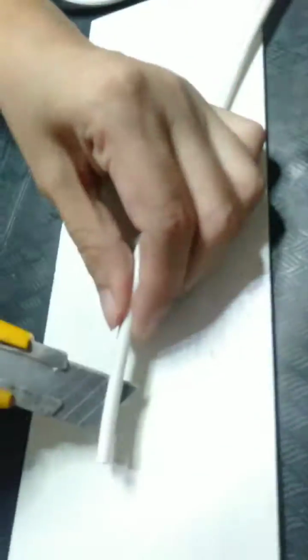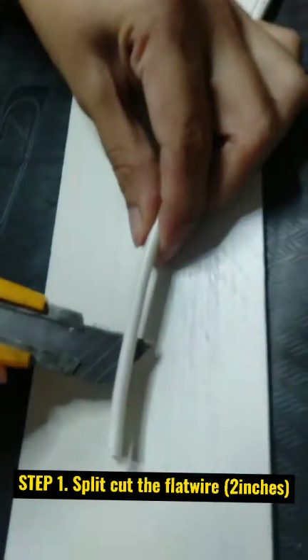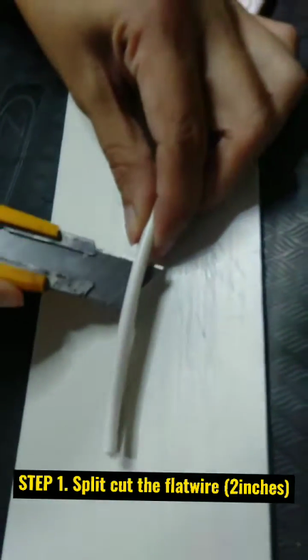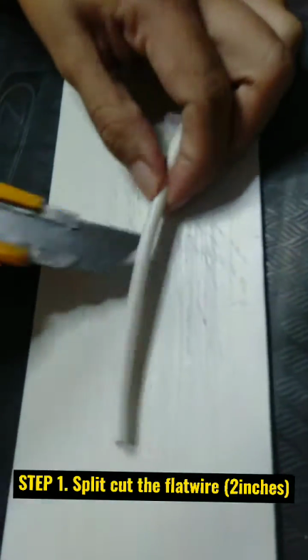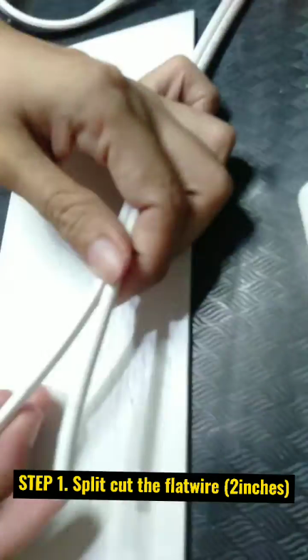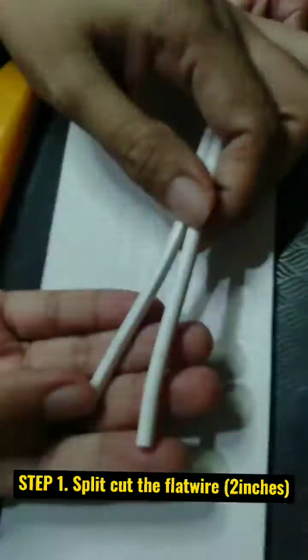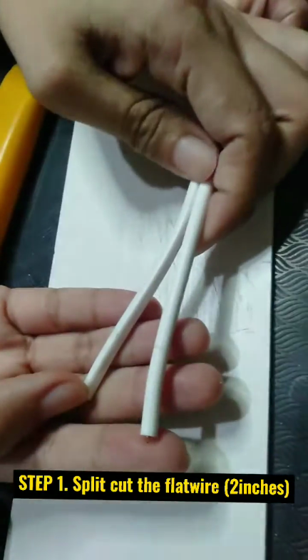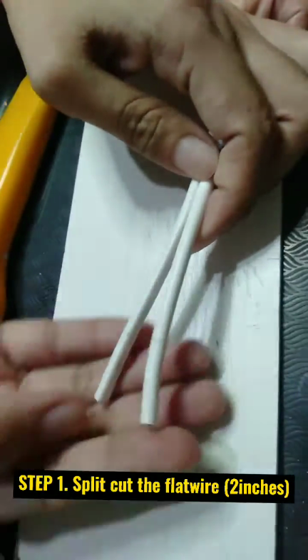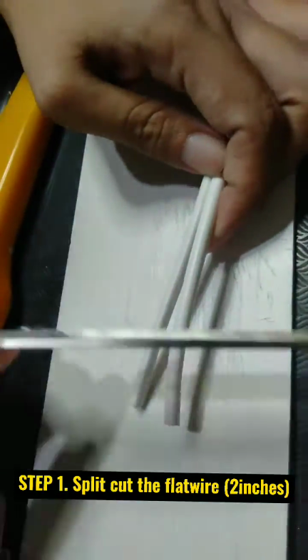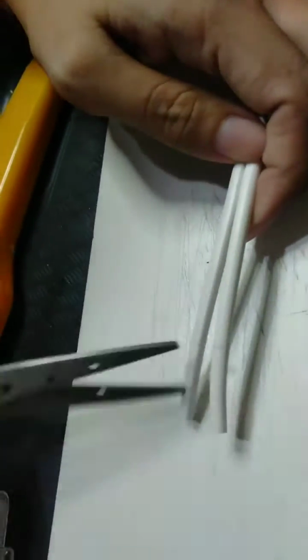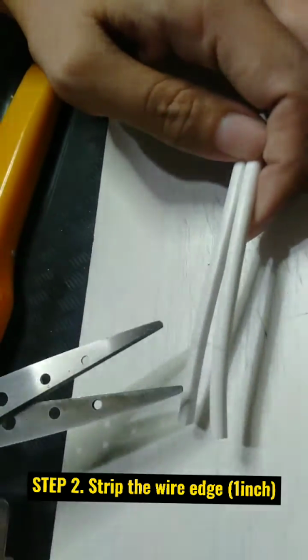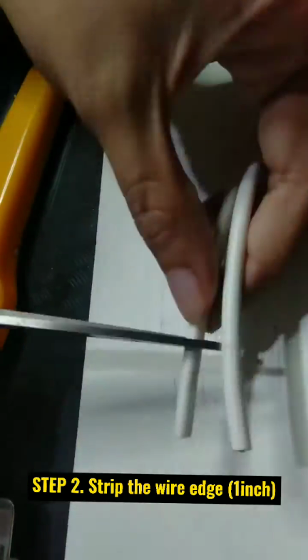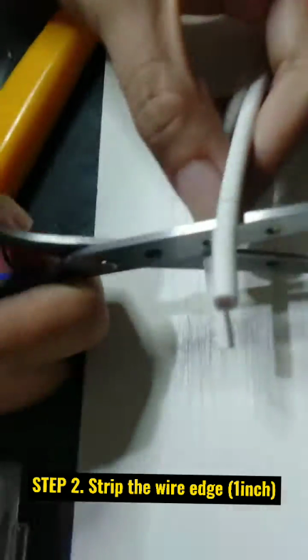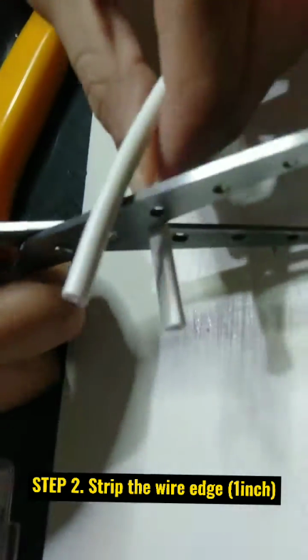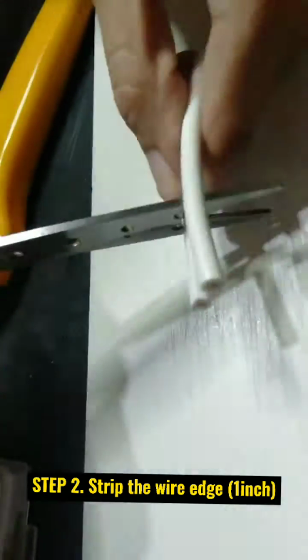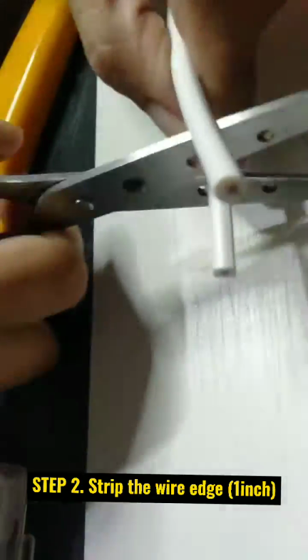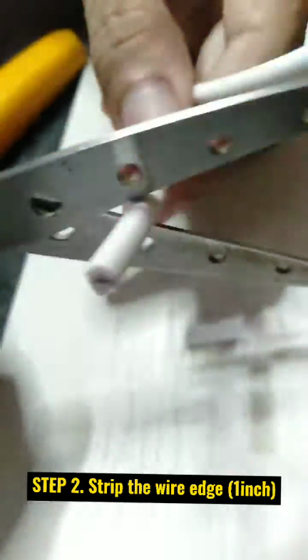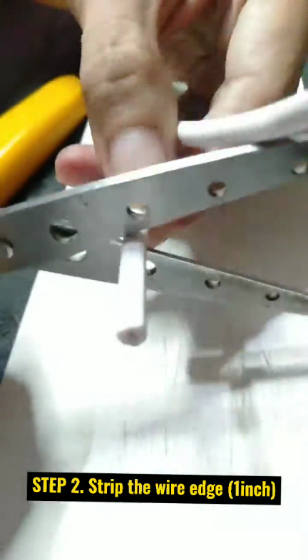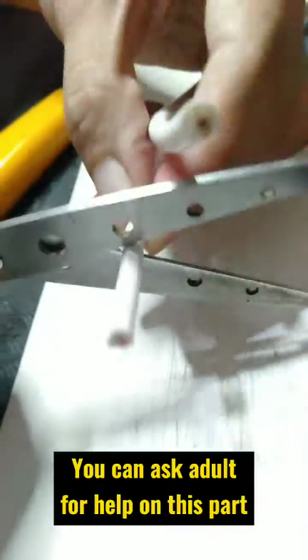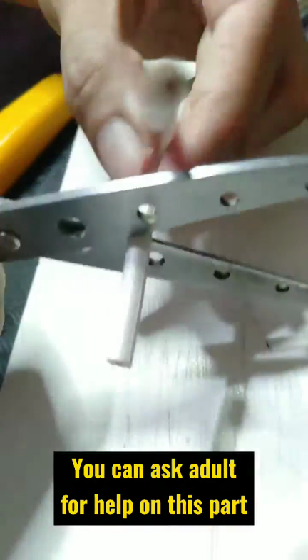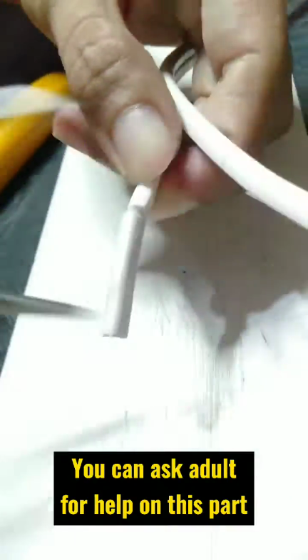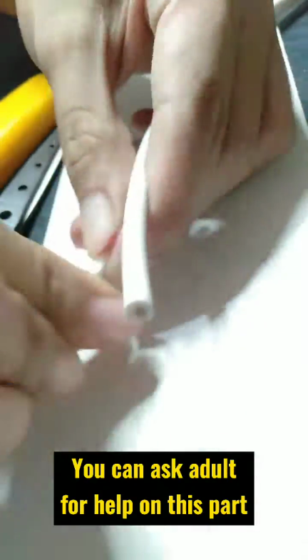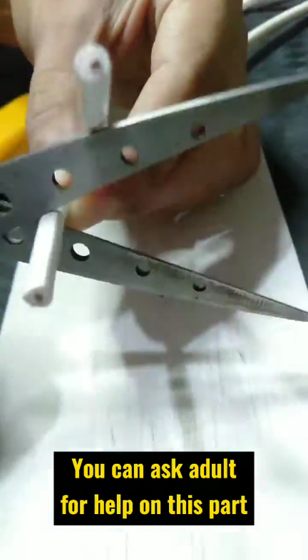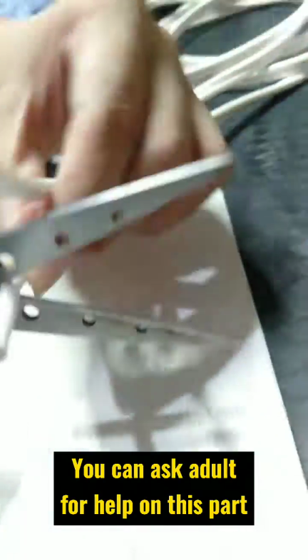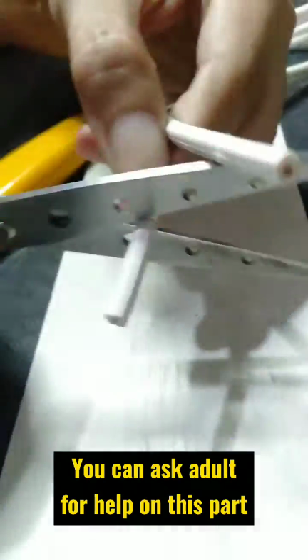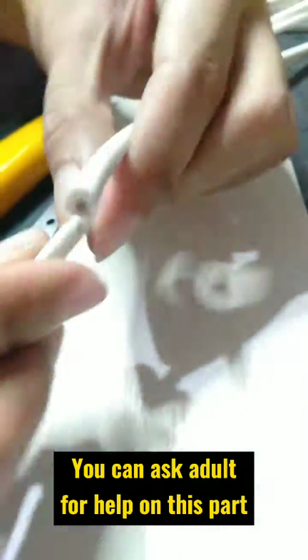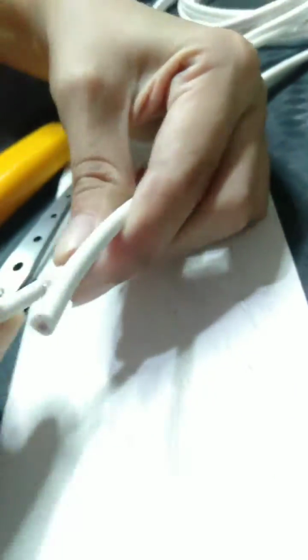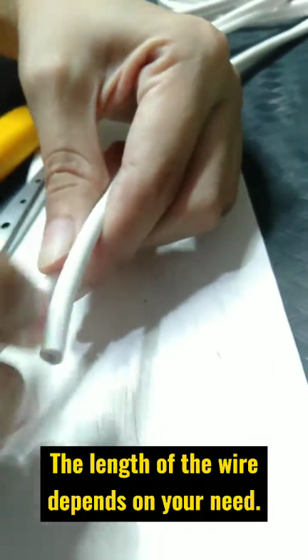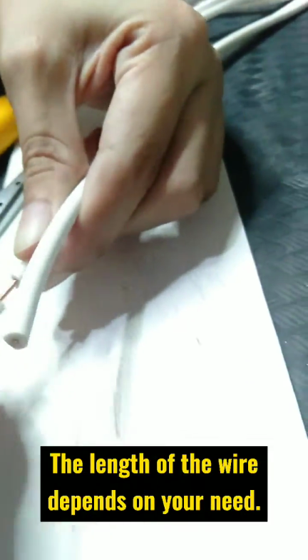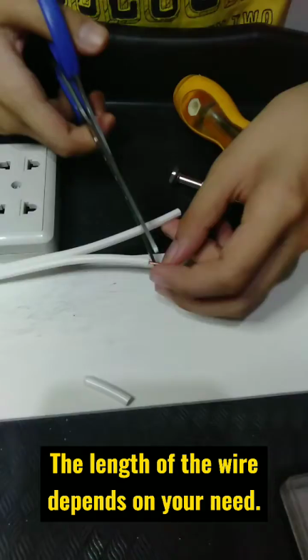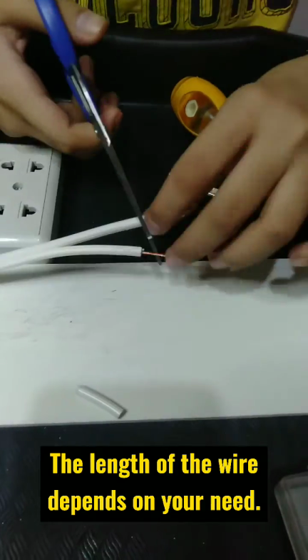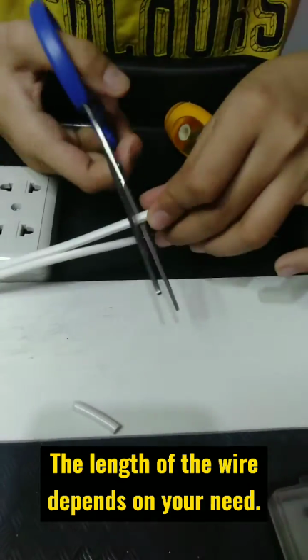Step 1: Split and cut the flat wire 2 inches. Step 2: Strip the wire edge 1 inch. You can ask an adult for help on this part. The length of the wire depends on your need.